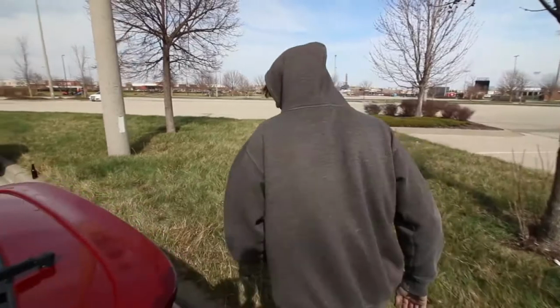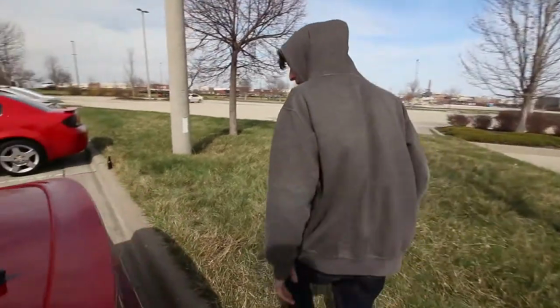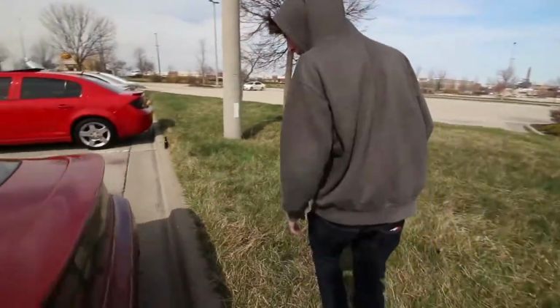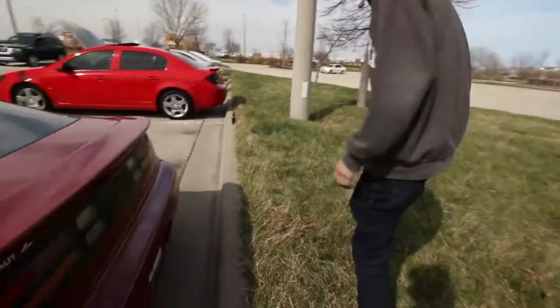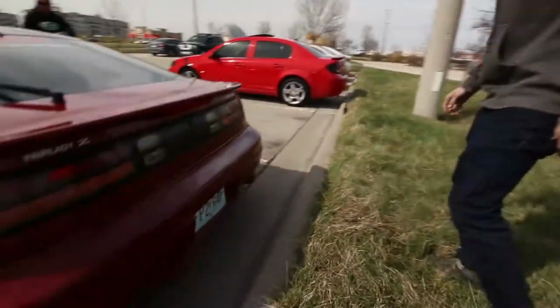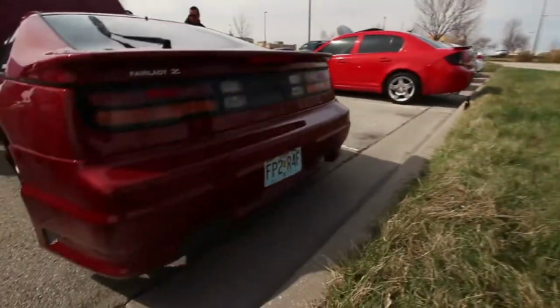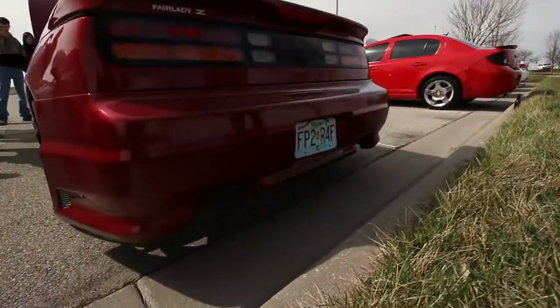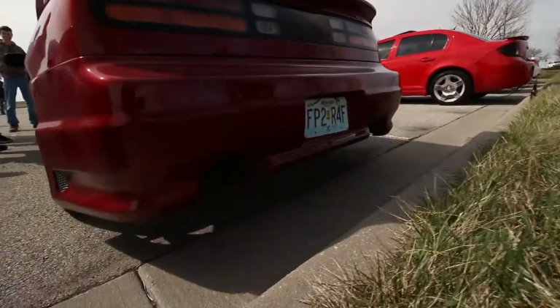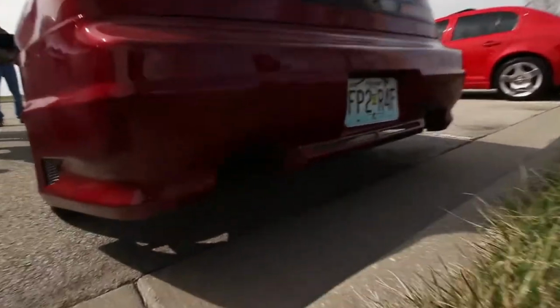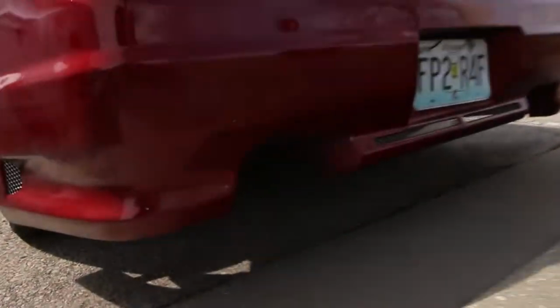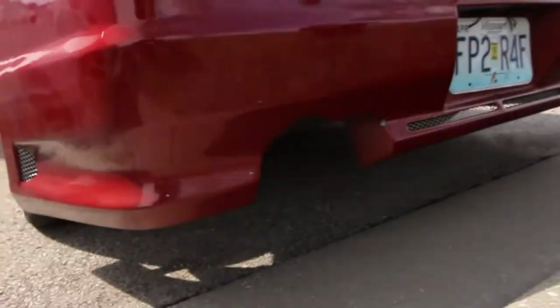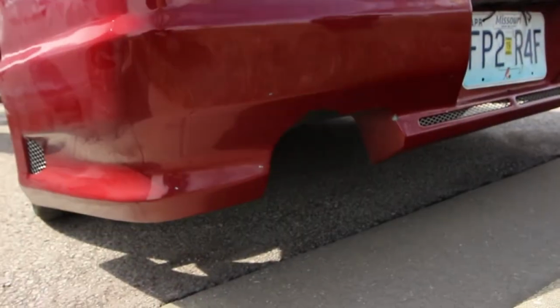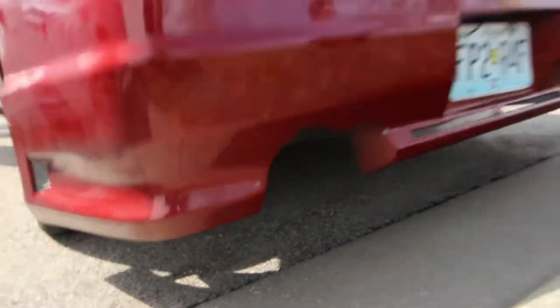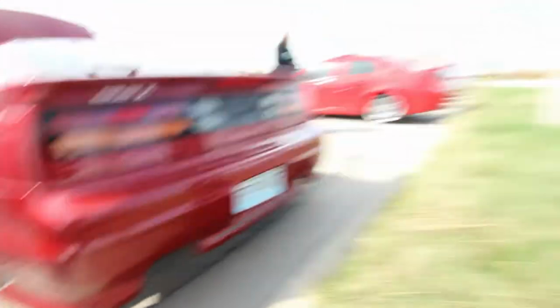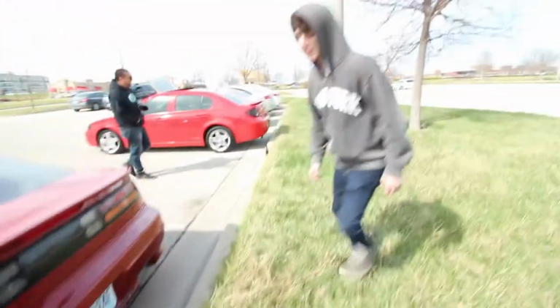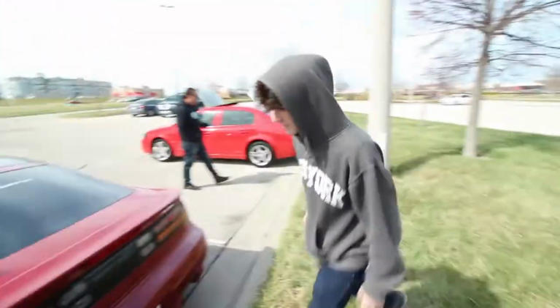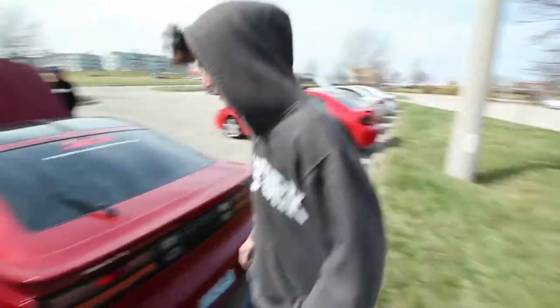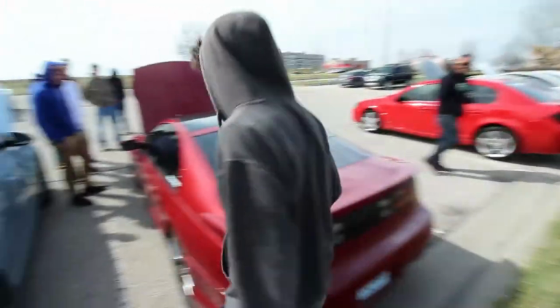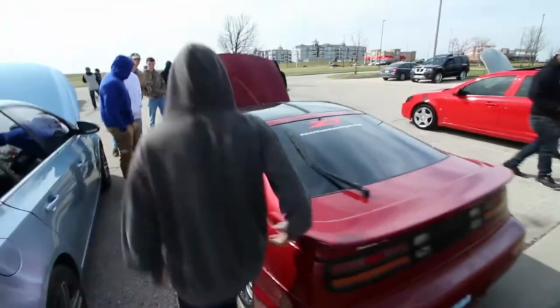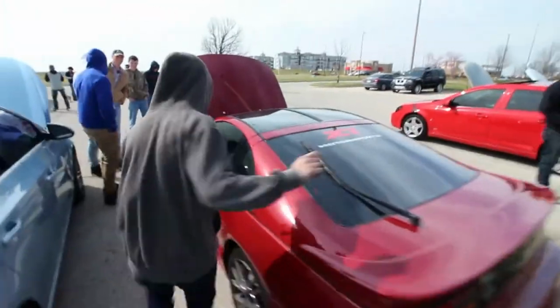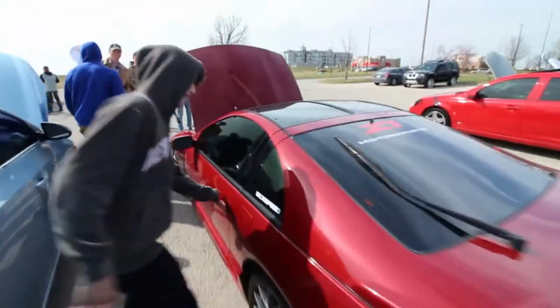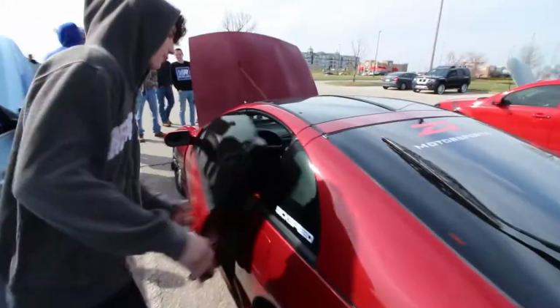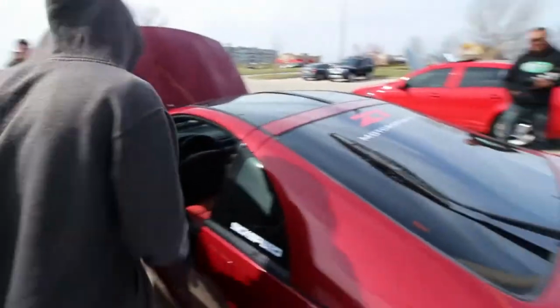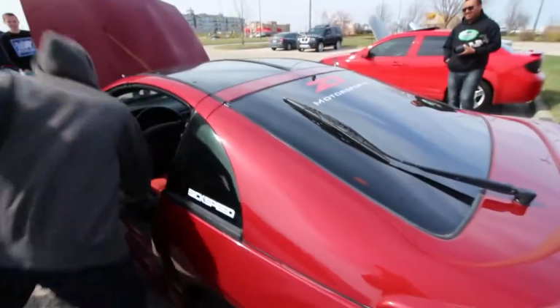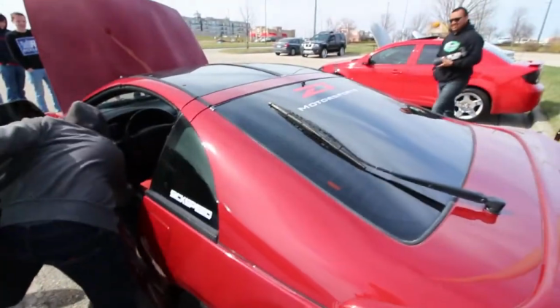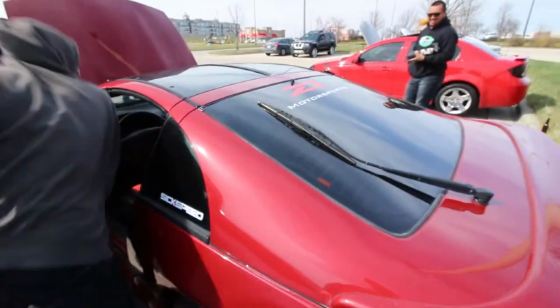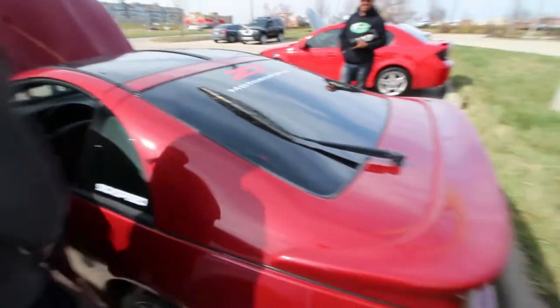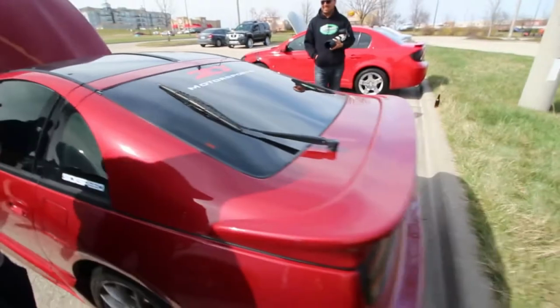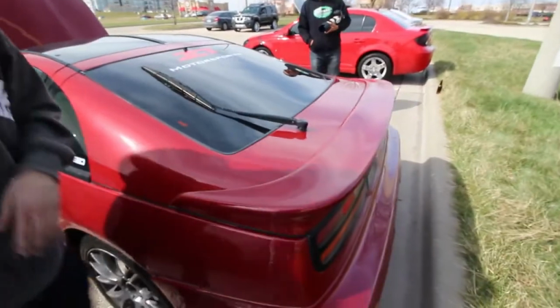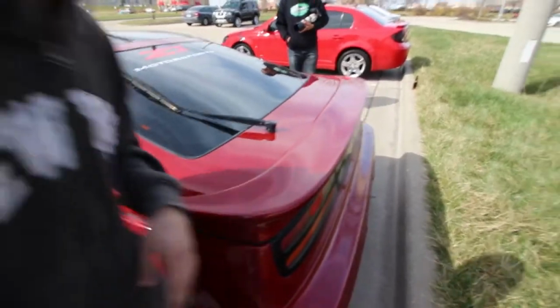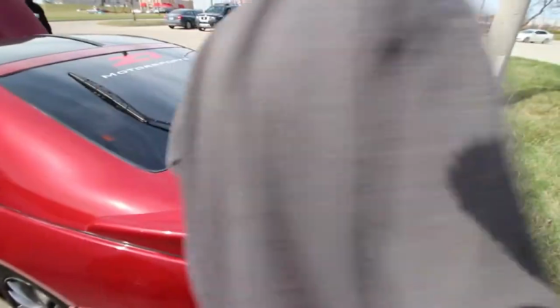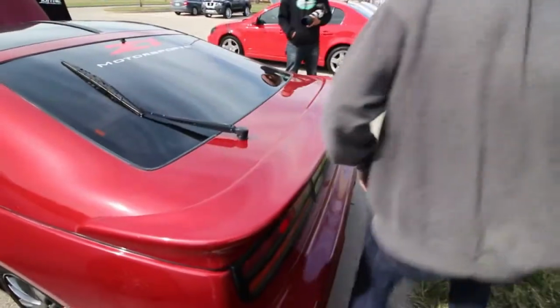Come to the back here — used to have some mufflers when I bought it, but I took that out because of weight reduction. You can see the paint's chipping all over the place. That's because of weight reduction.